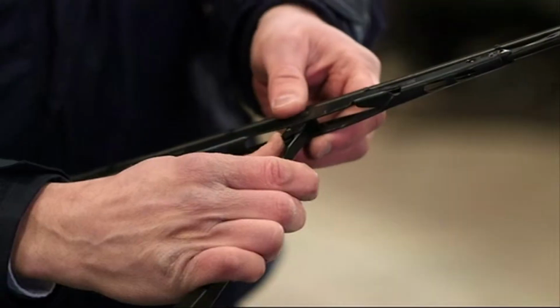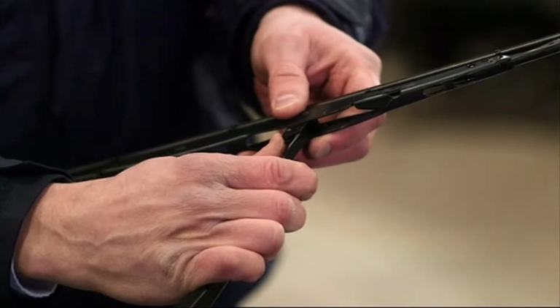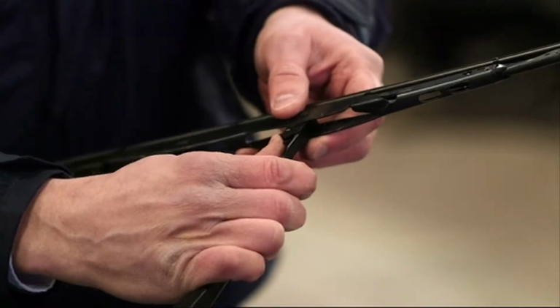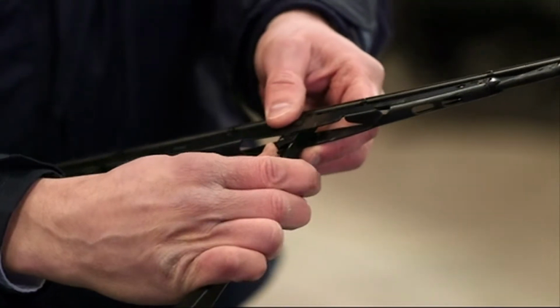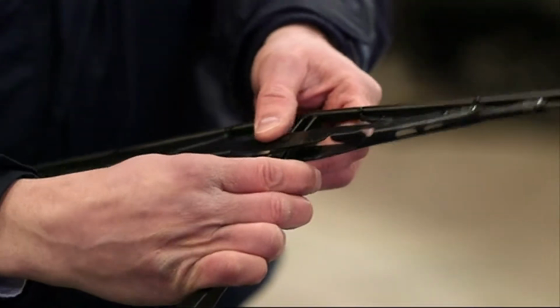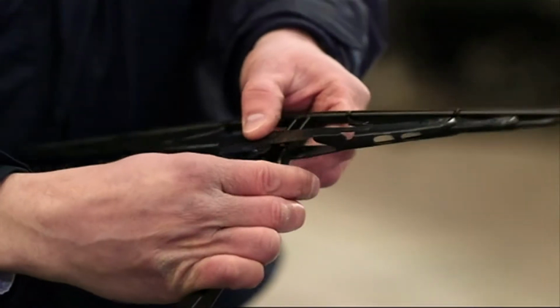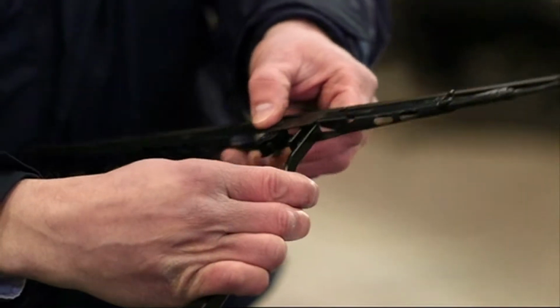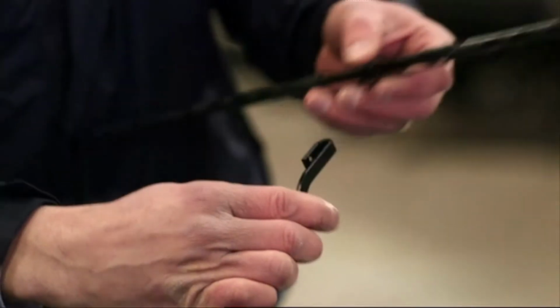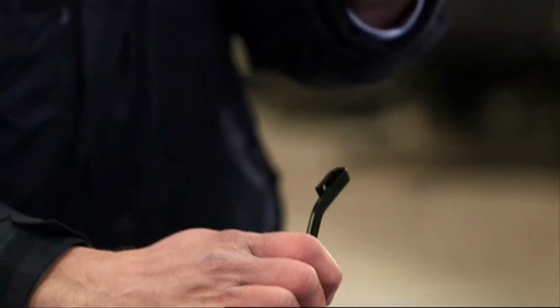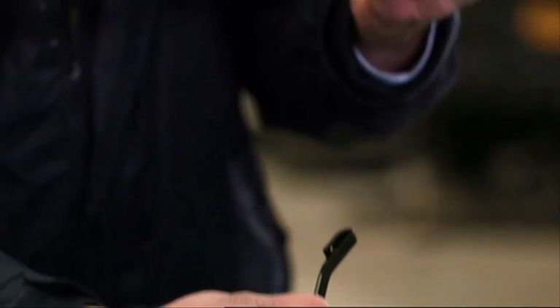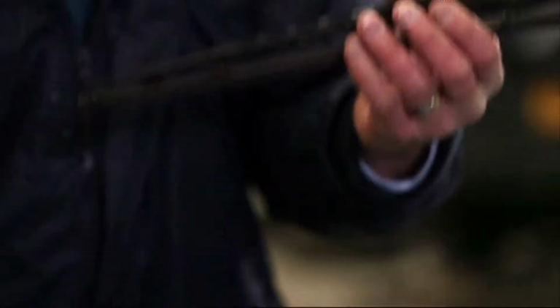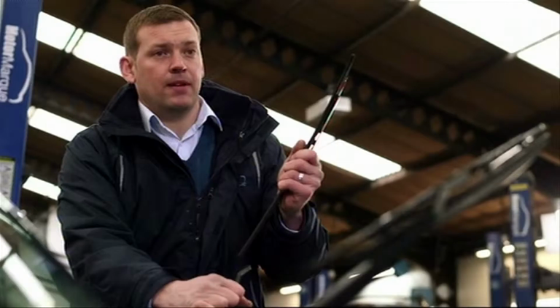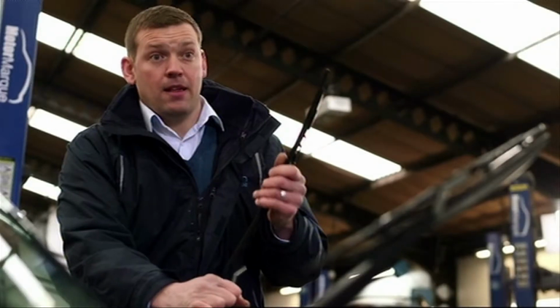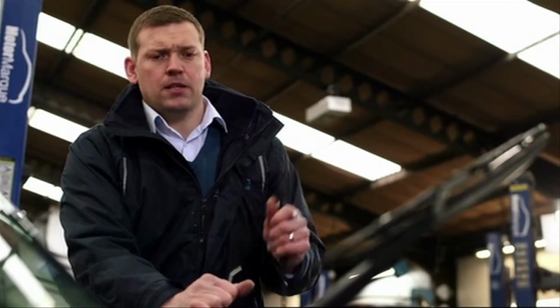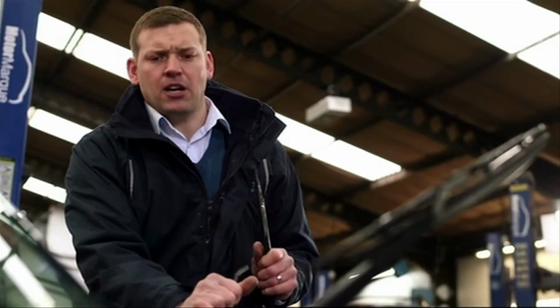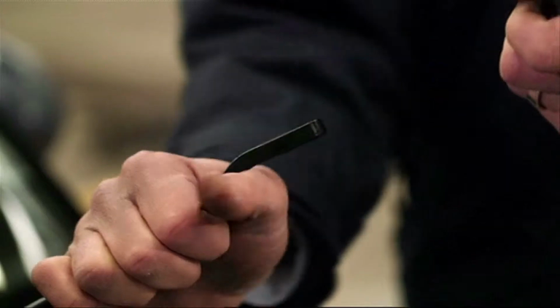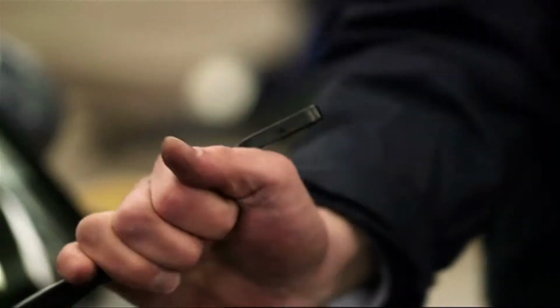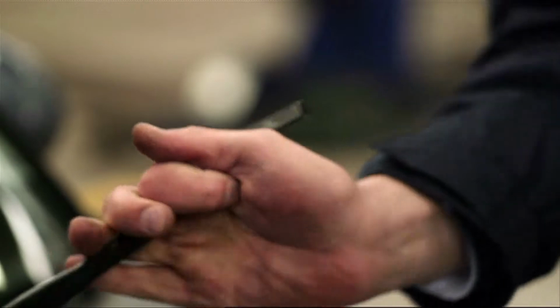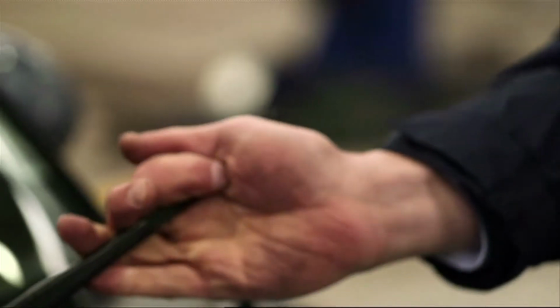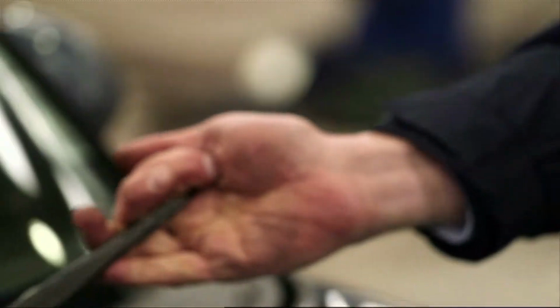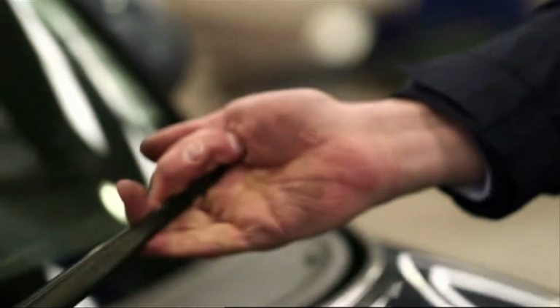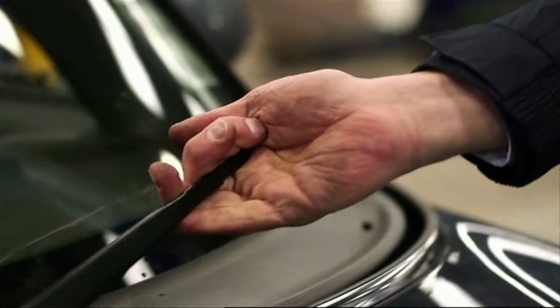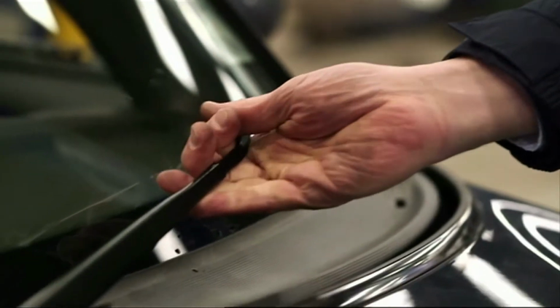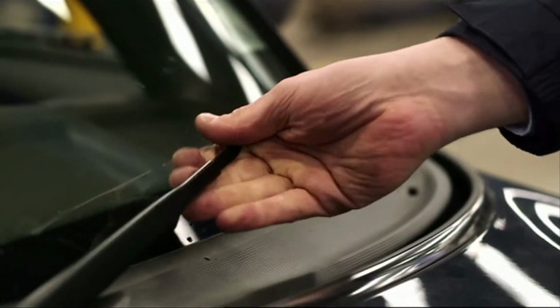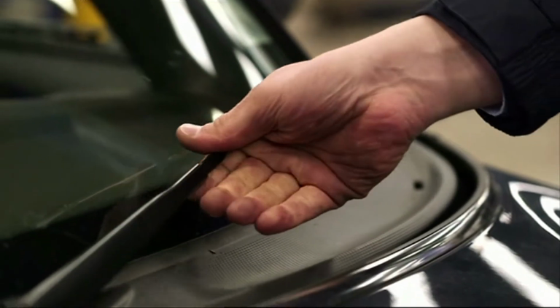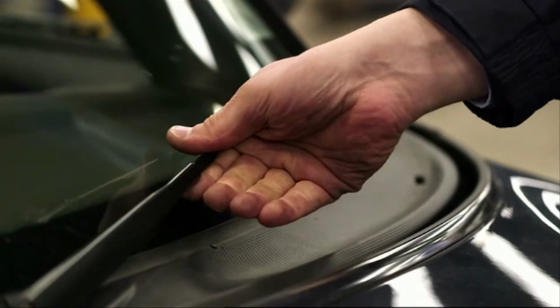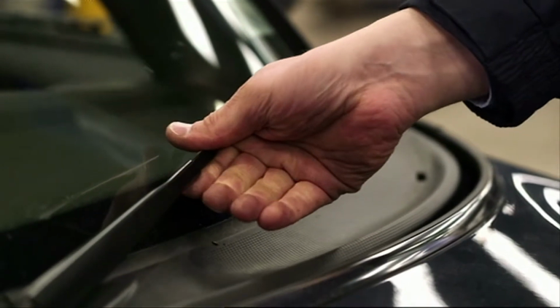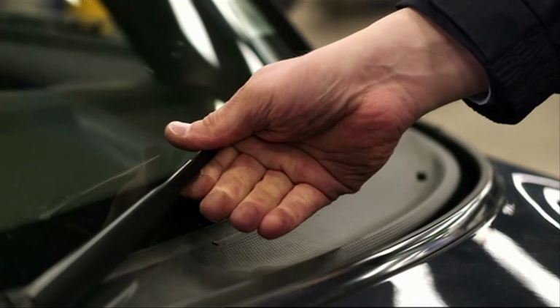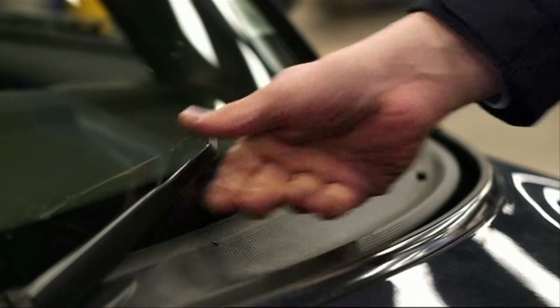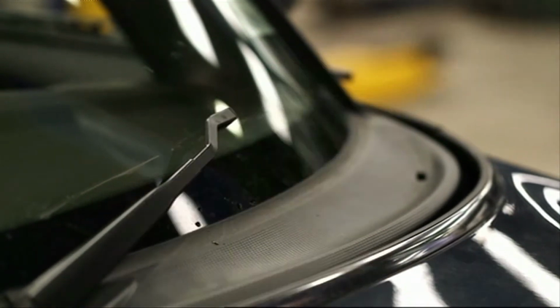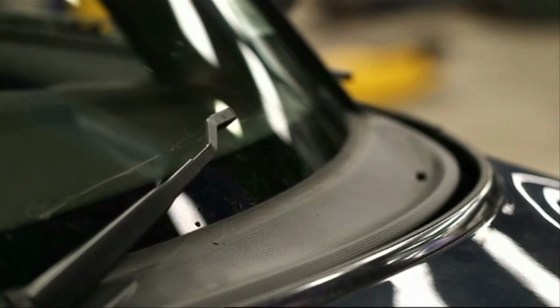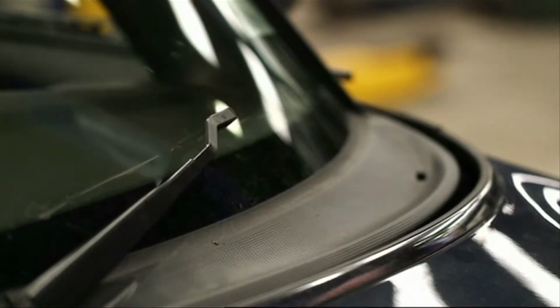Squeeze the plastic clip and unhook it from the arm. The thing to watch out for is make sure that you lower the arm back to the screen — if it flips, it can break the windscreen.